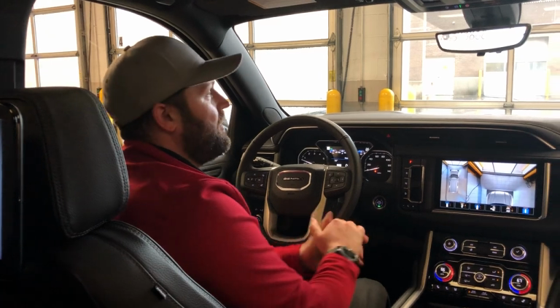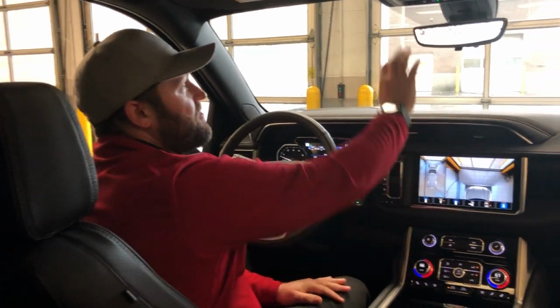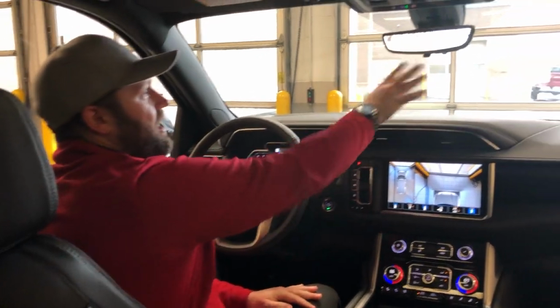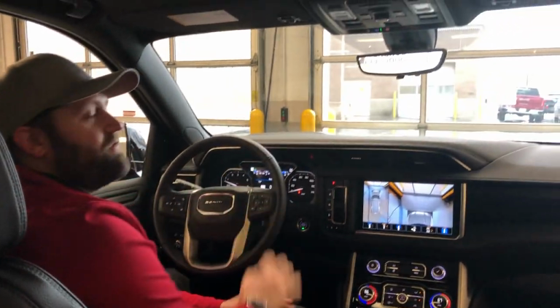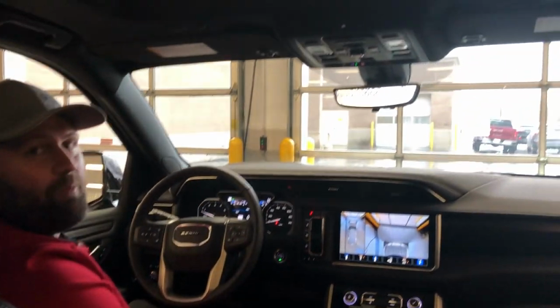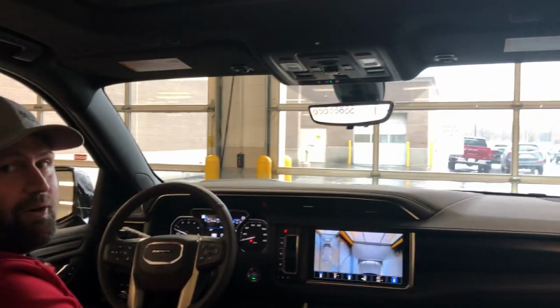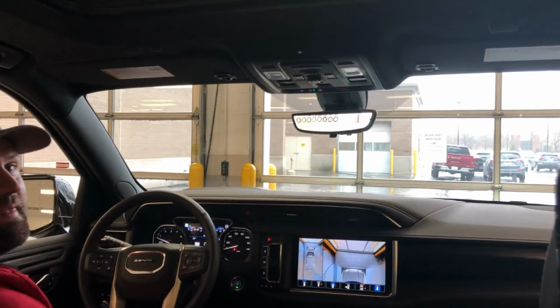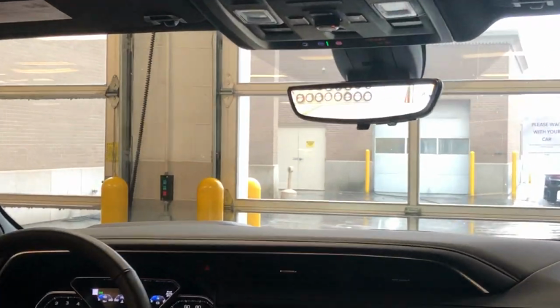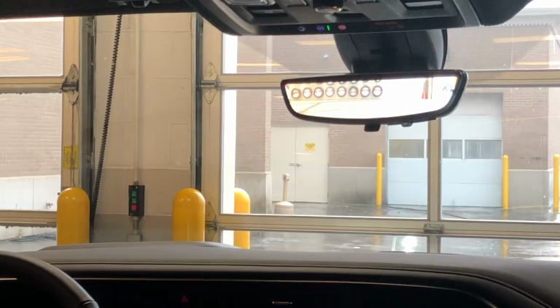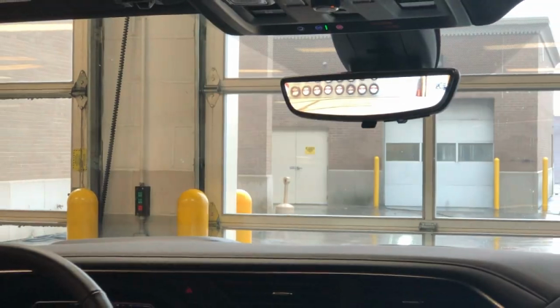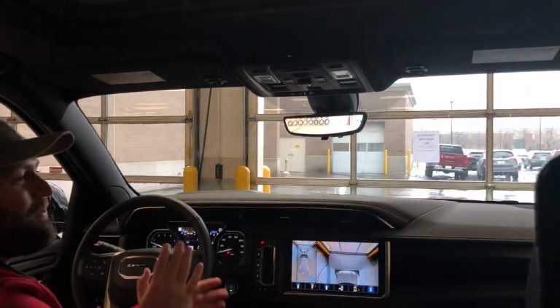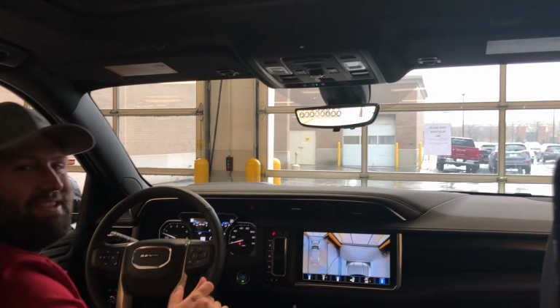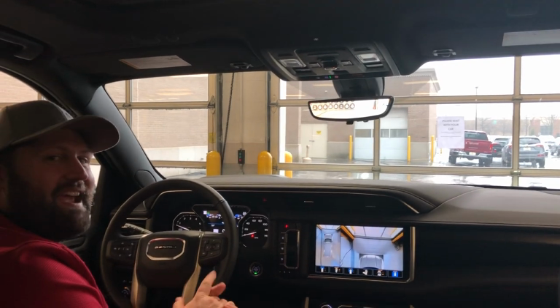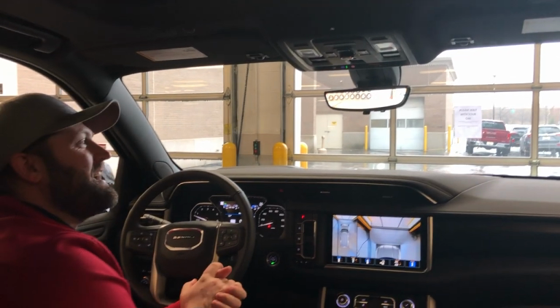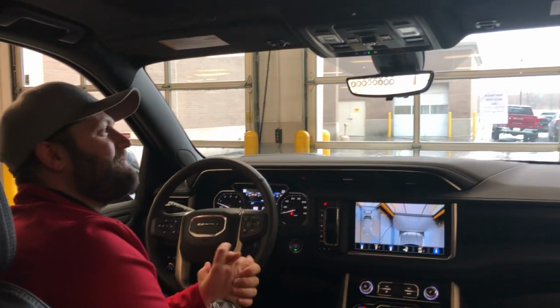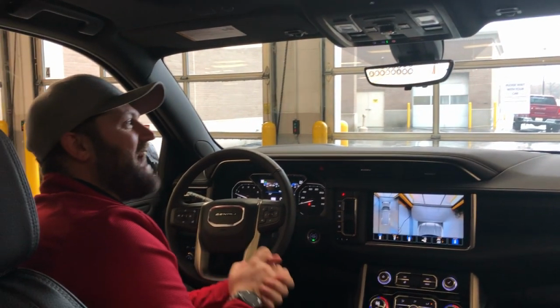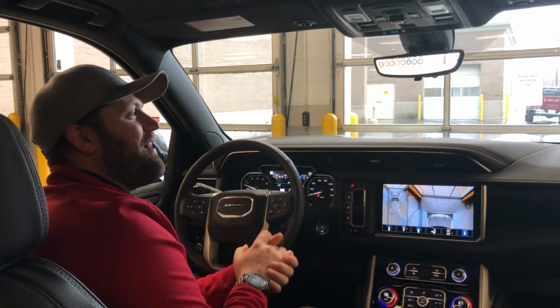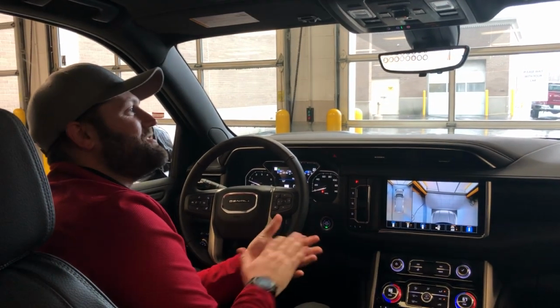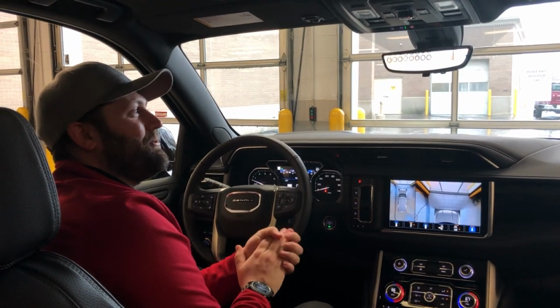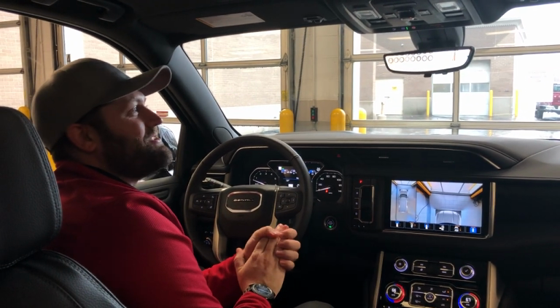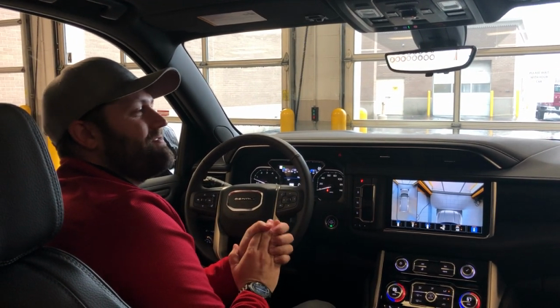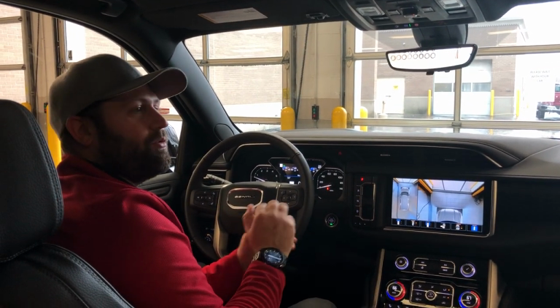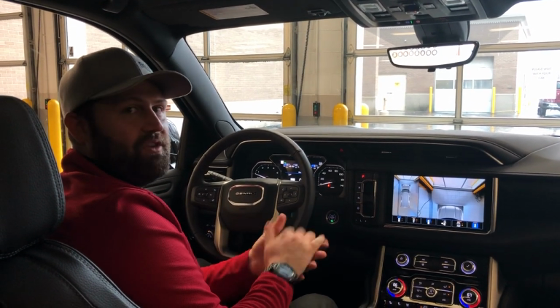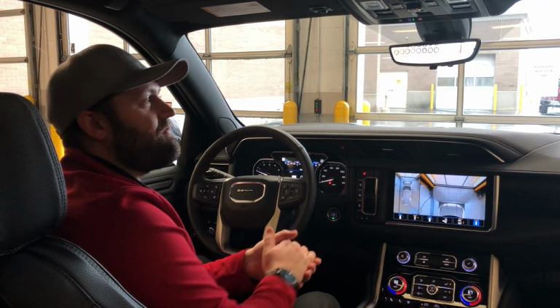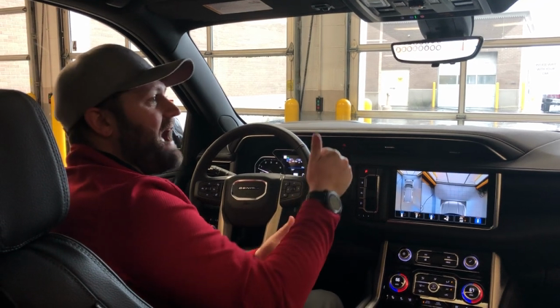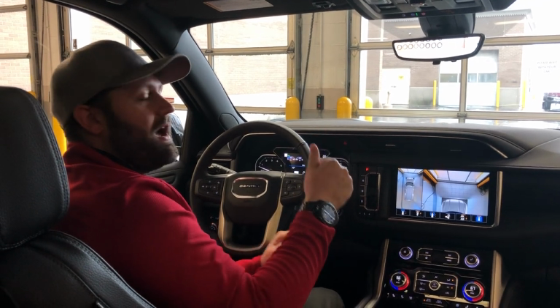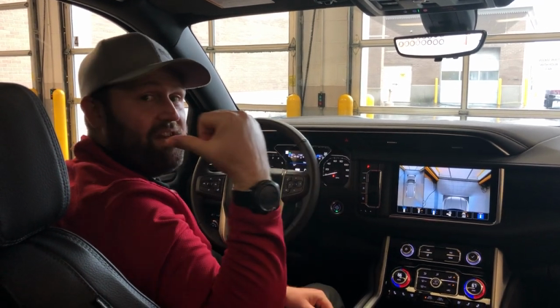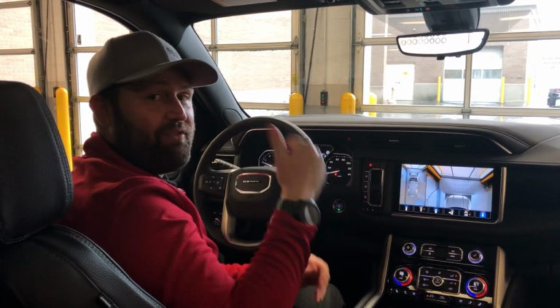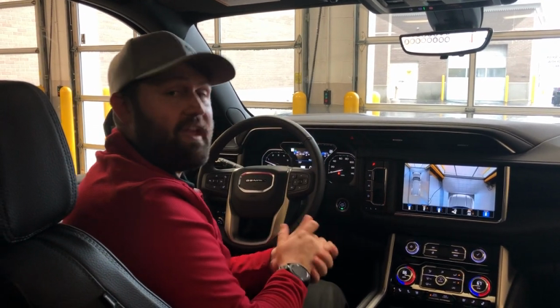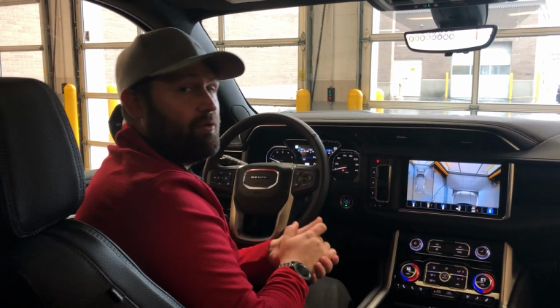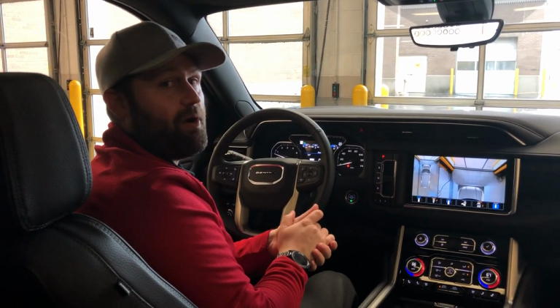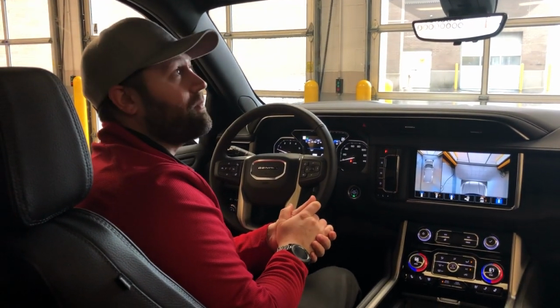We've also got our rear view camera mirror. You may recognize this from the Sierras — they've added it now into the Yukons, so that gives us a great view of the back even if we have the whole family loaded up all the way through.